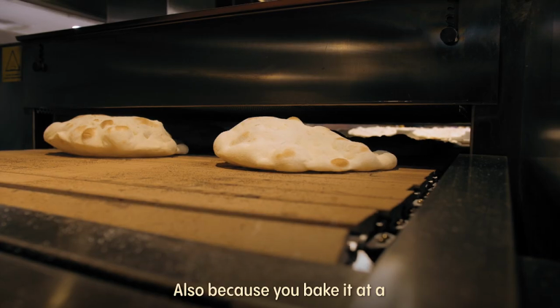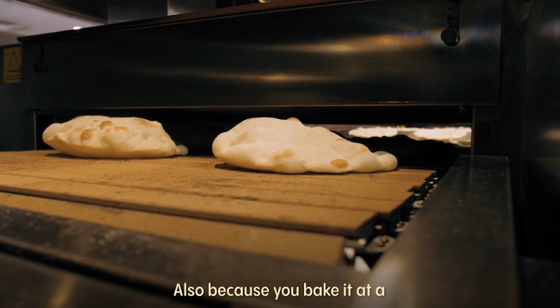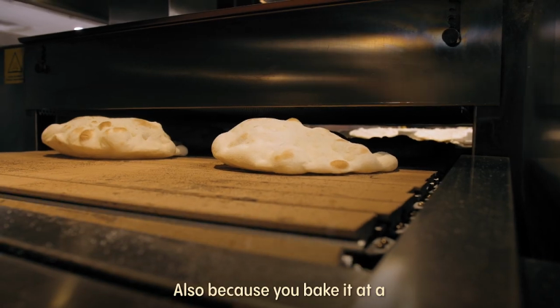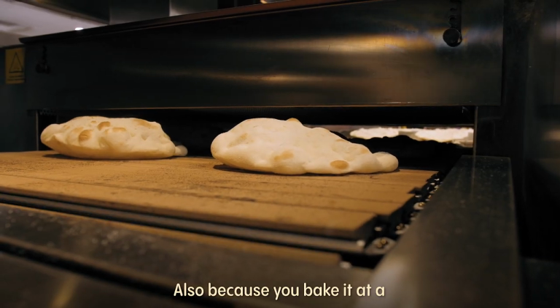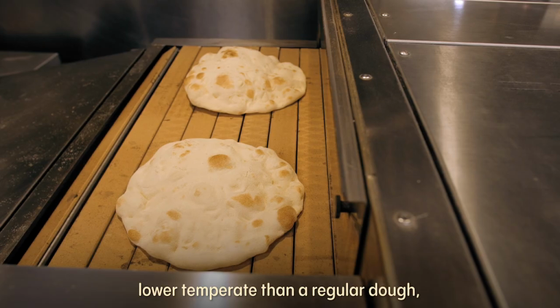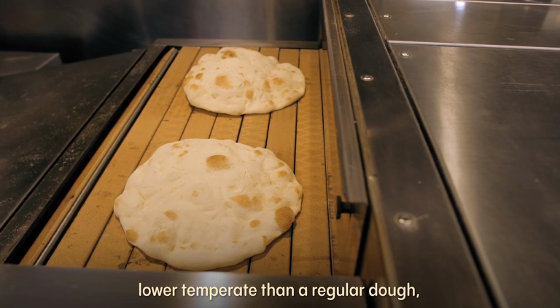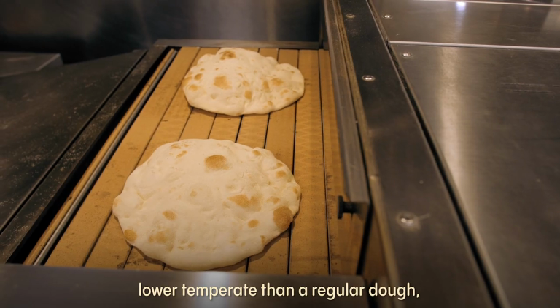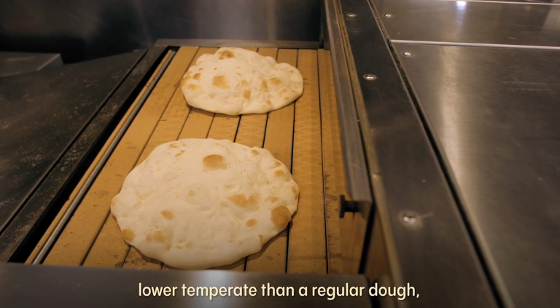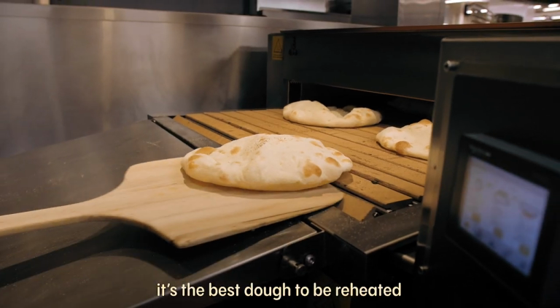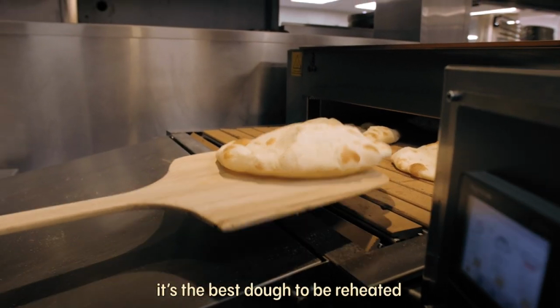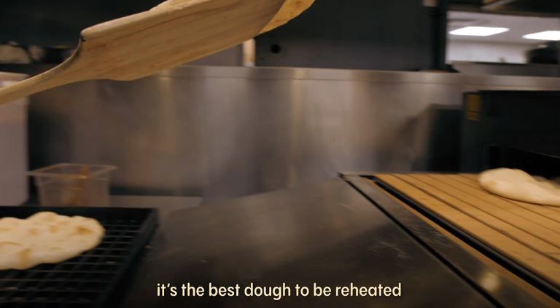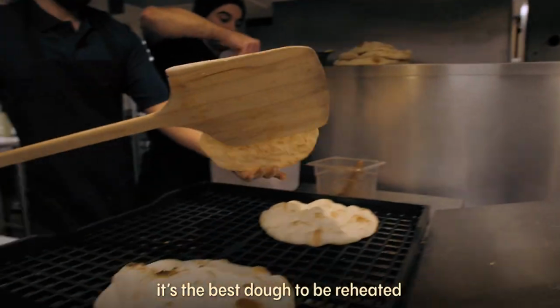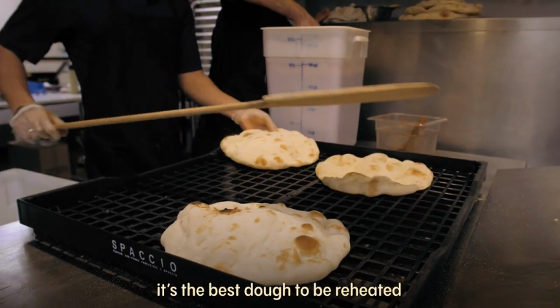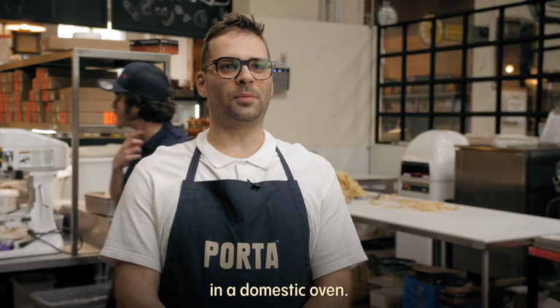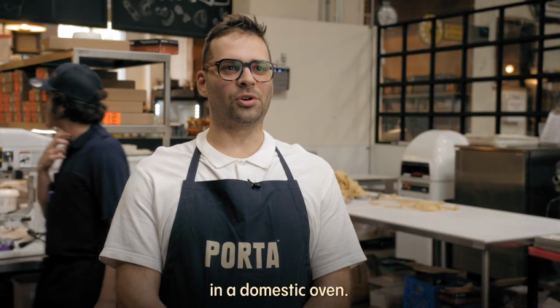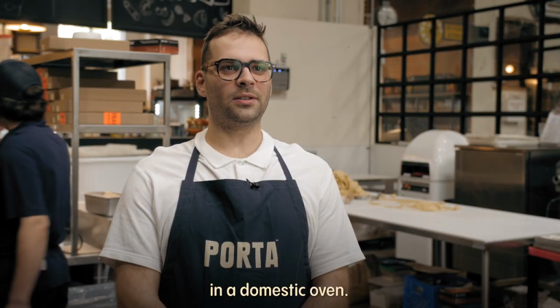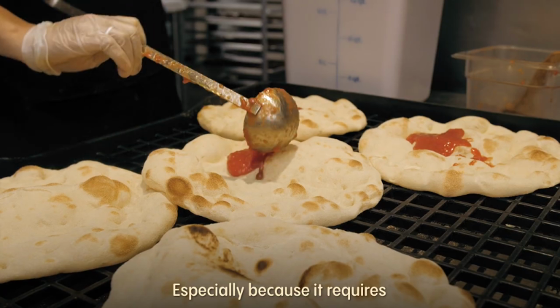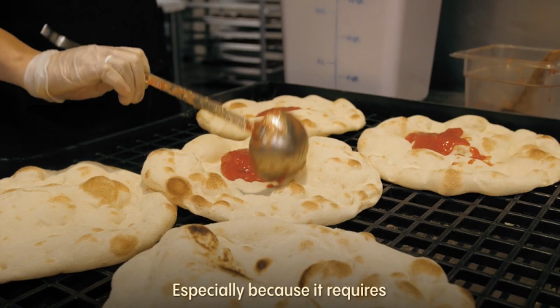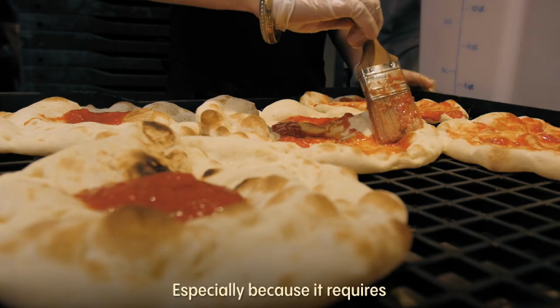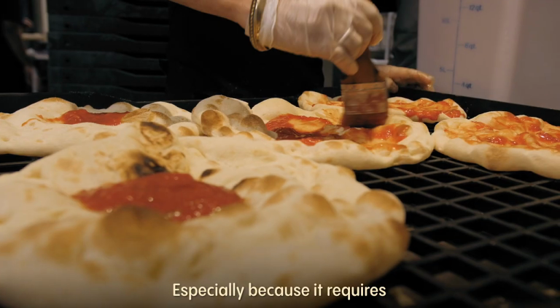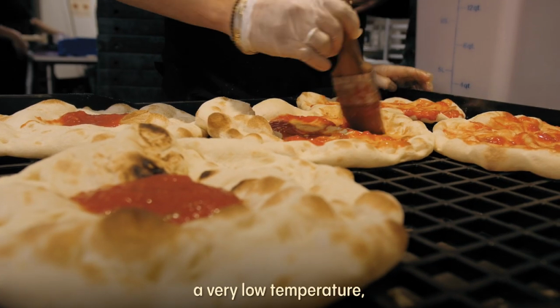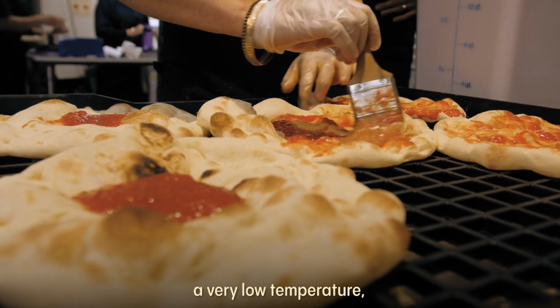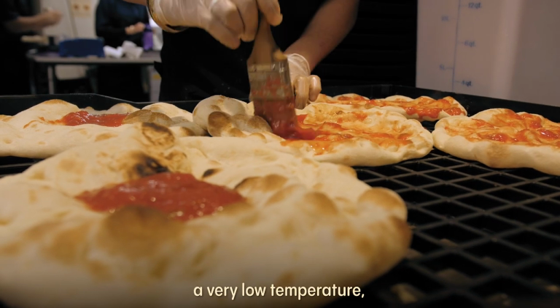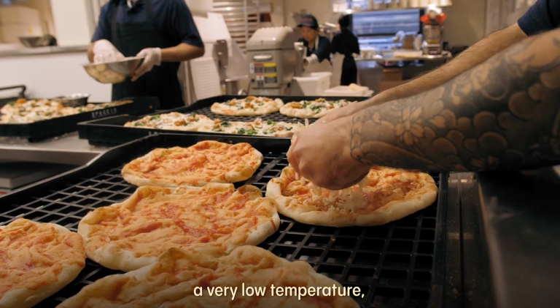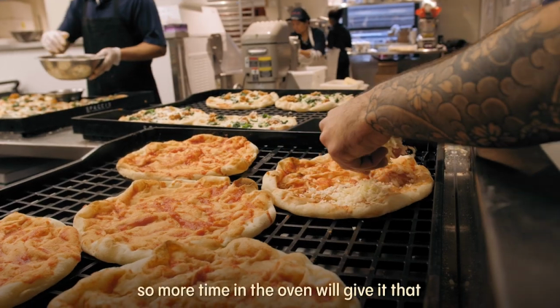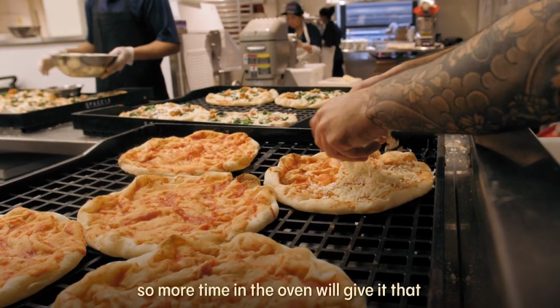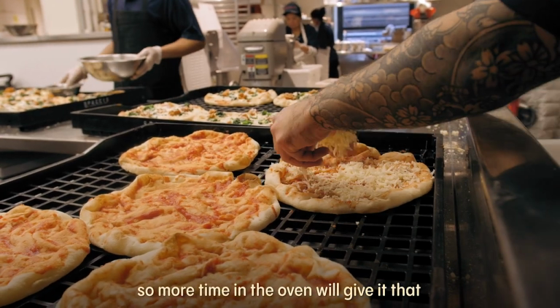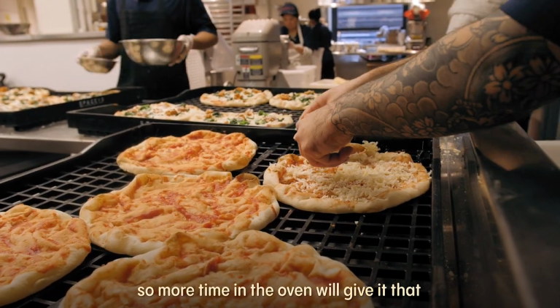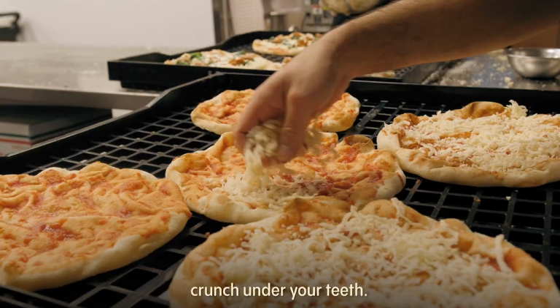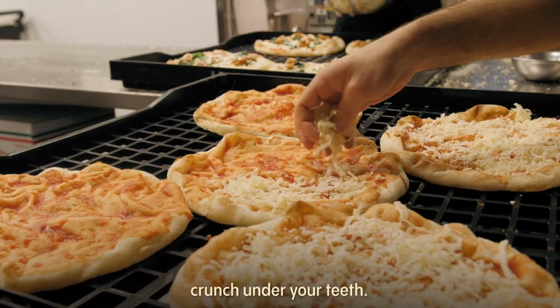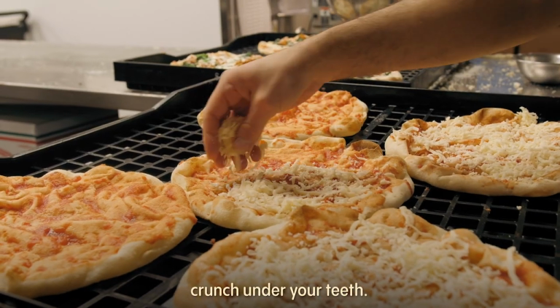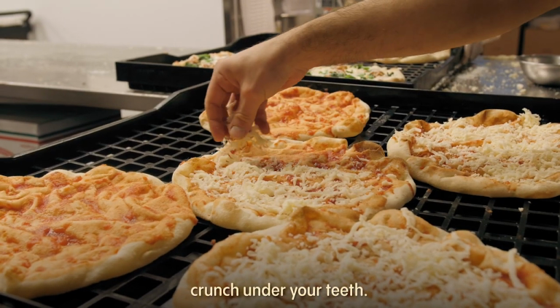Also, because it's baking at a lower temperature than a normal dough, it's the best dough to be reheated in the domestic oven — especially because it requires a very low temperature, so more time in the oven will give the crunch under your teeth.